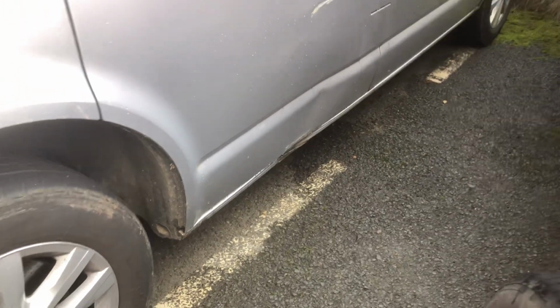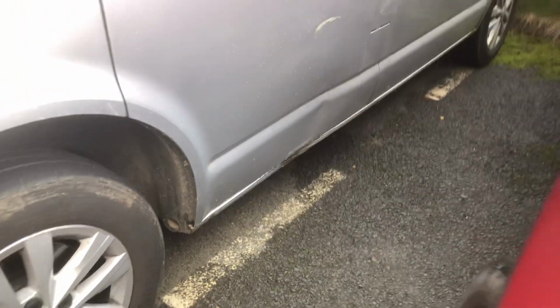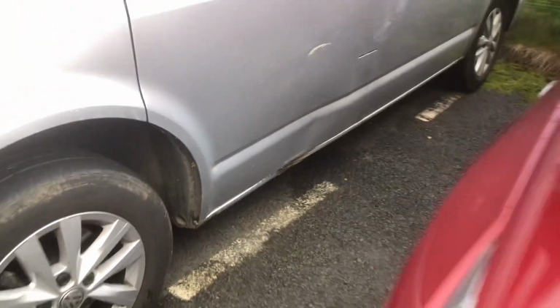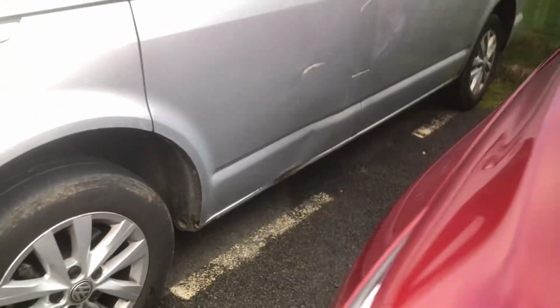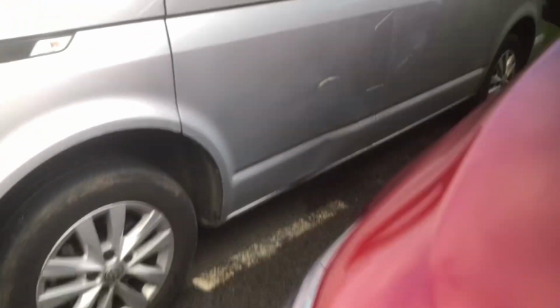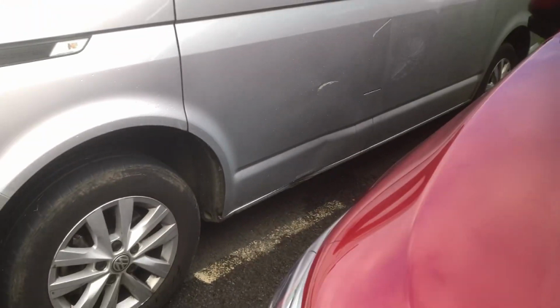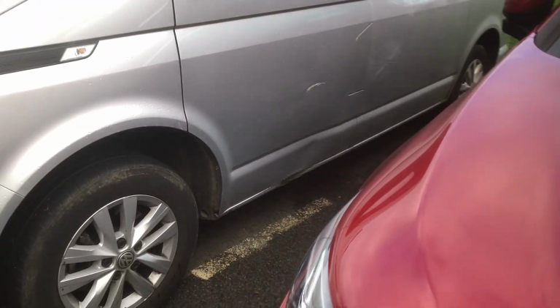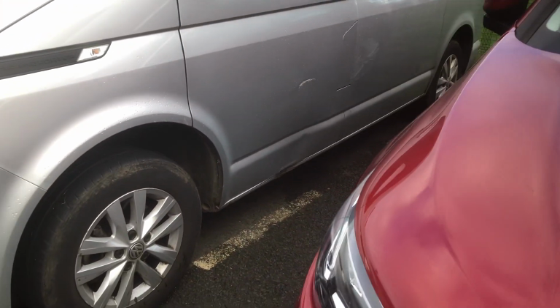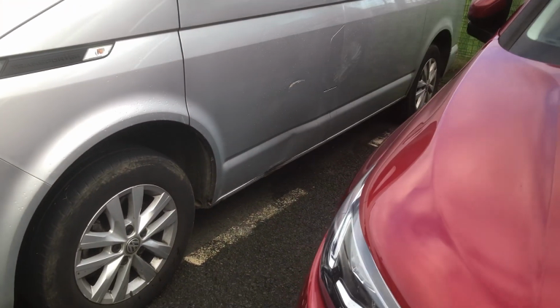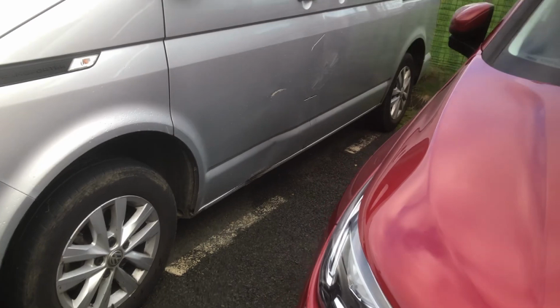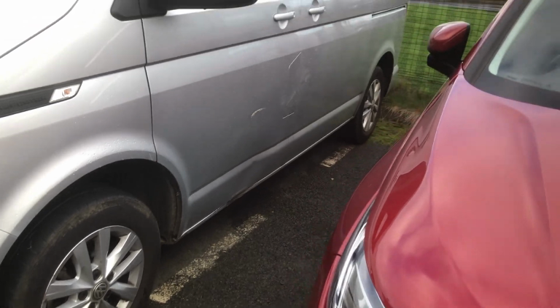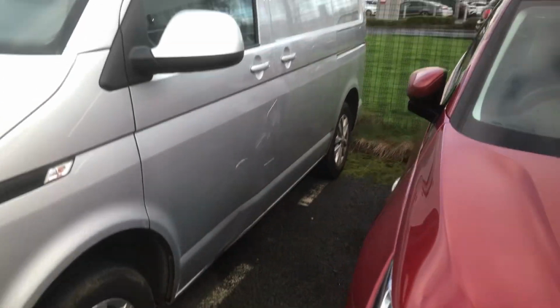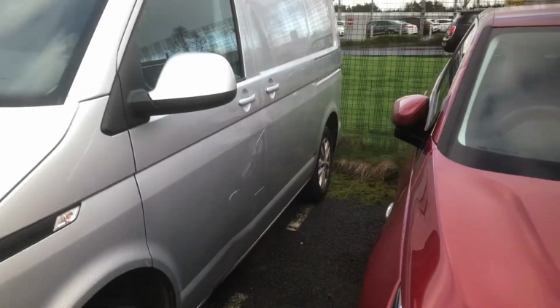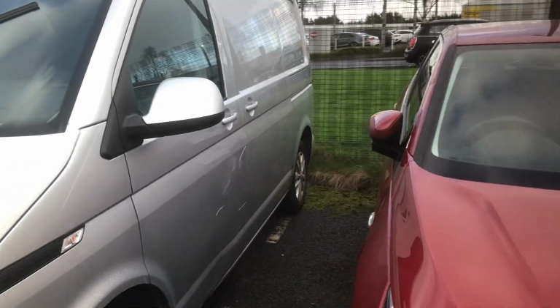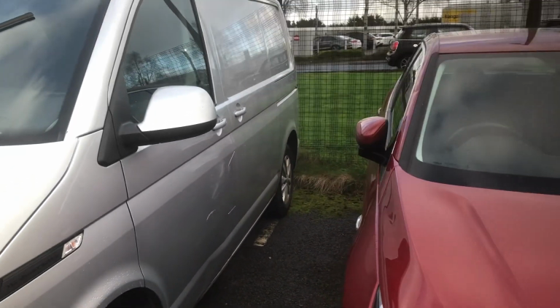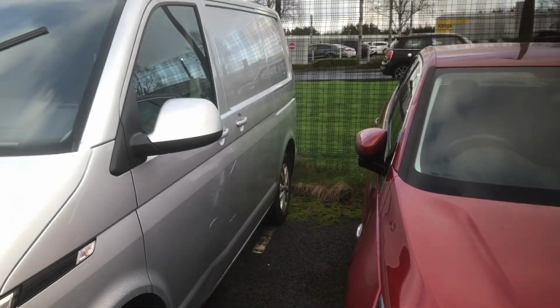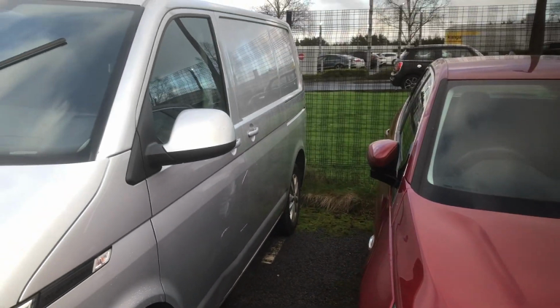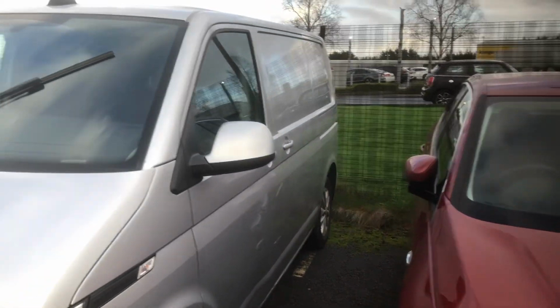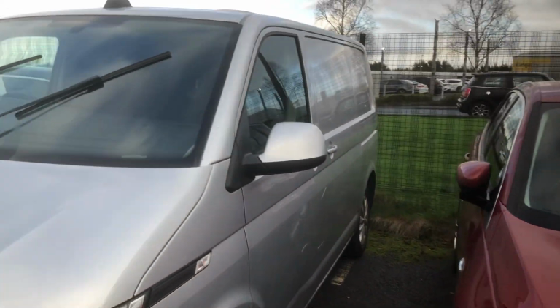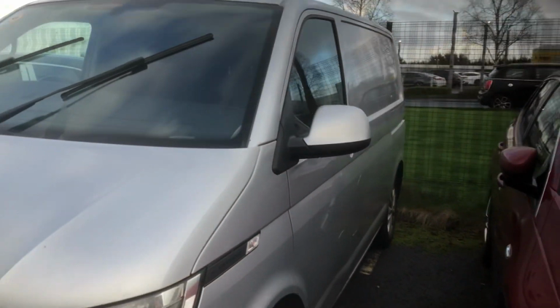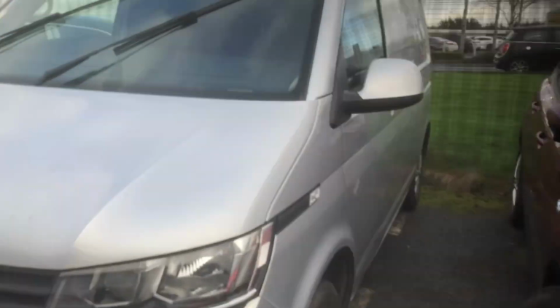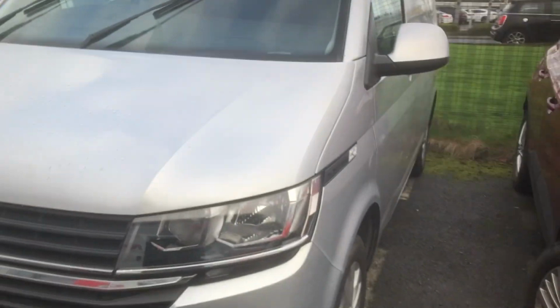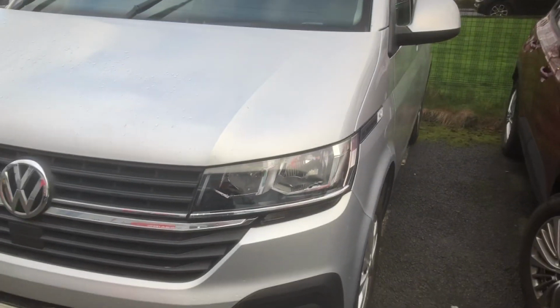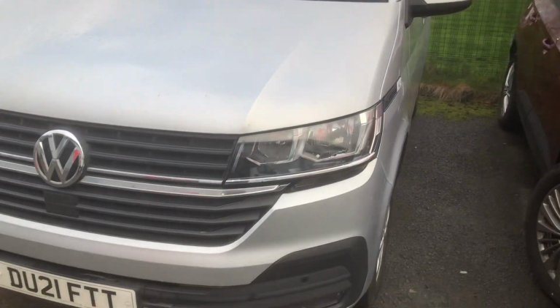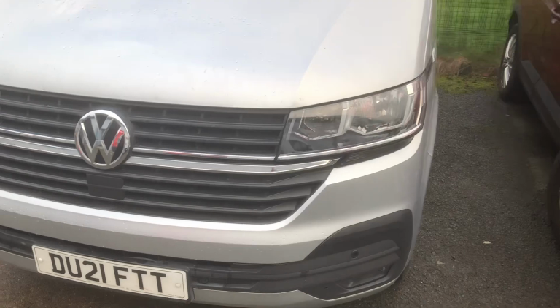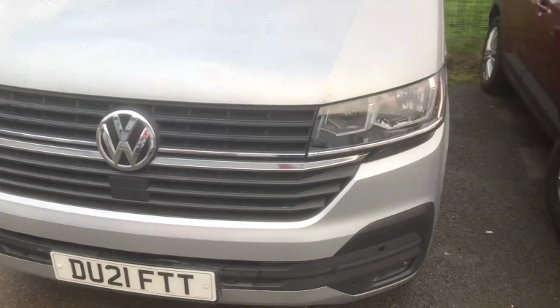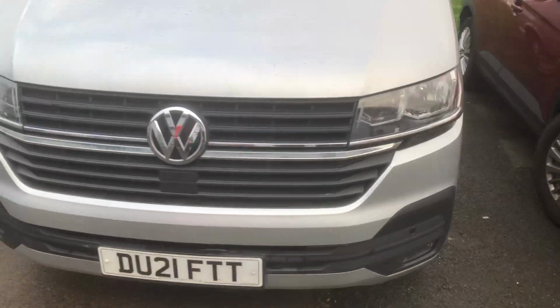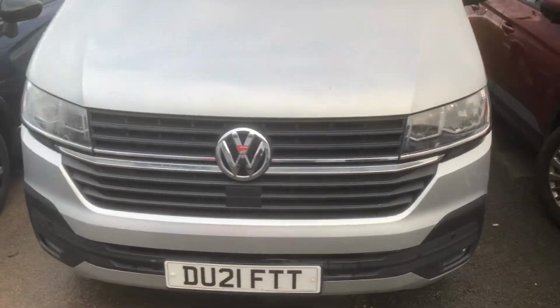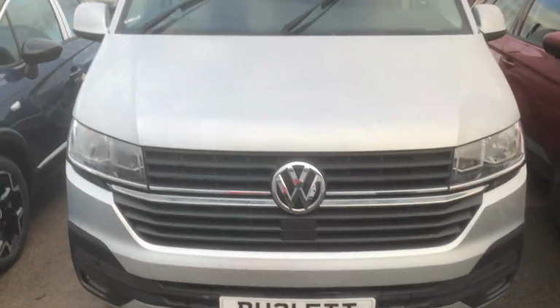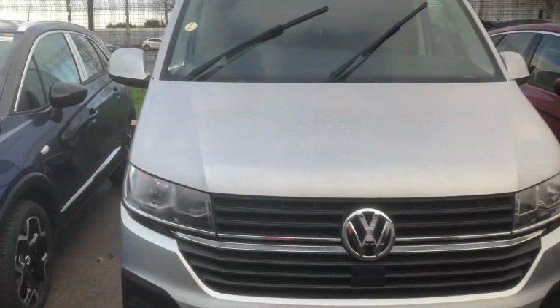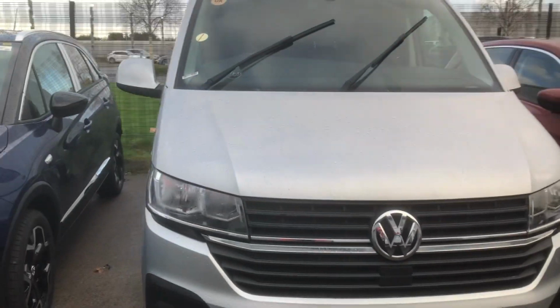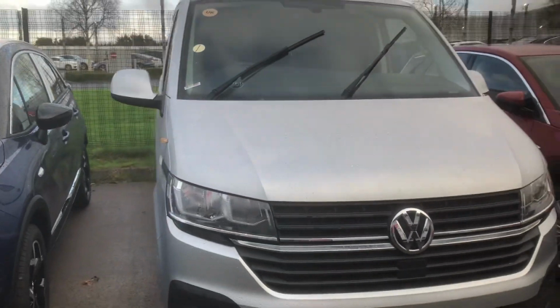That looks like the only thing wrong with it, a dent in the sill which will get sorted out. Going straight to the sides, your reg number if you've seen that.